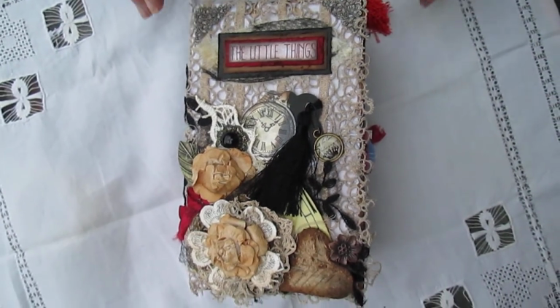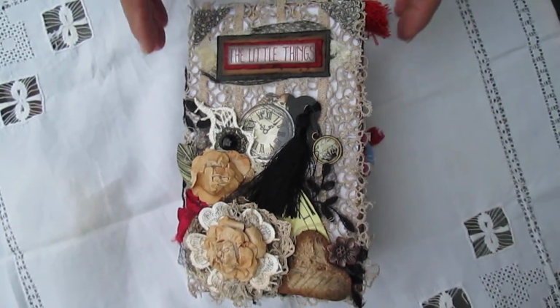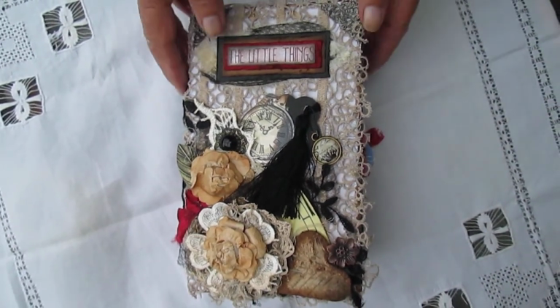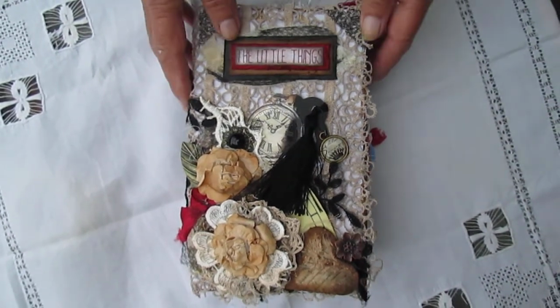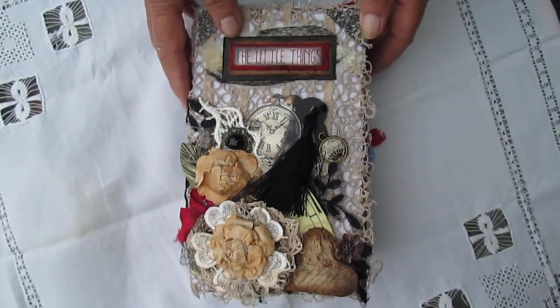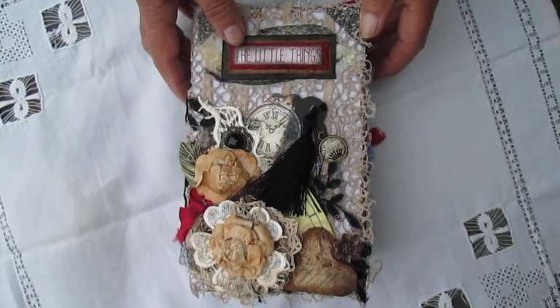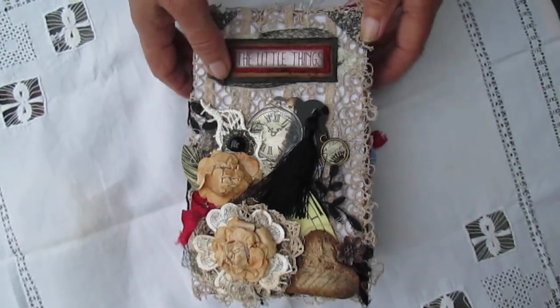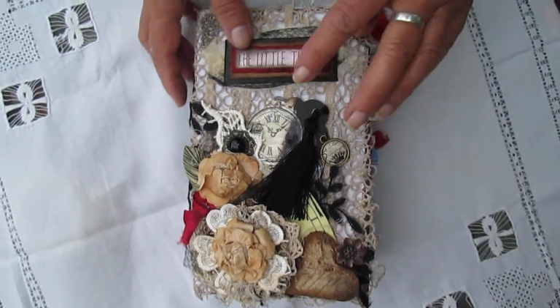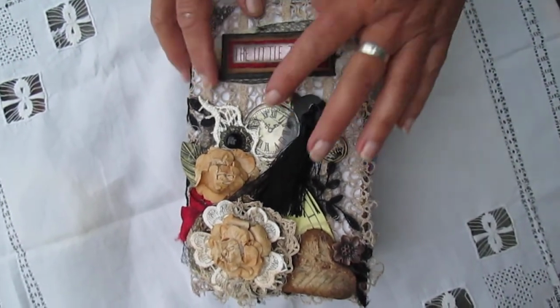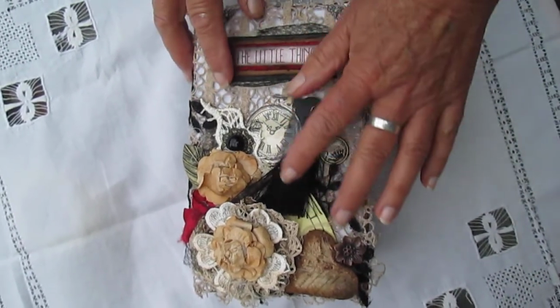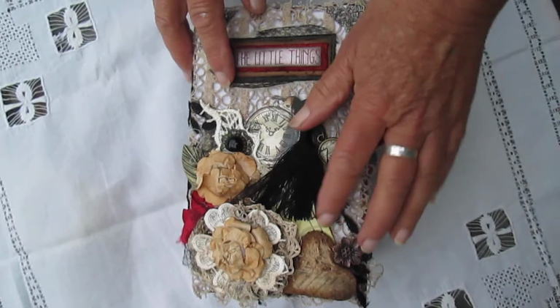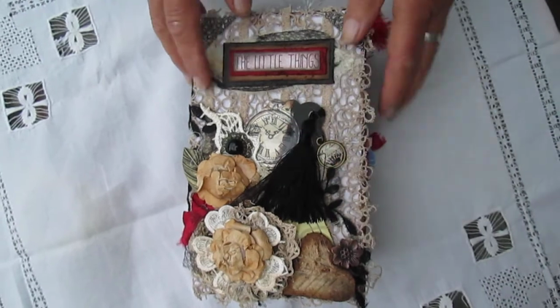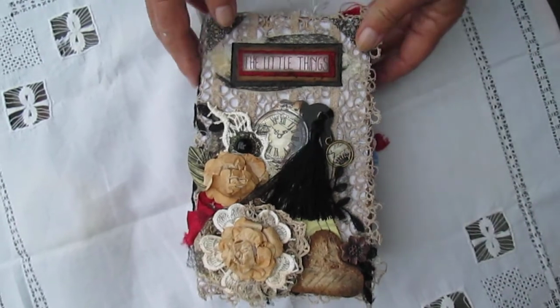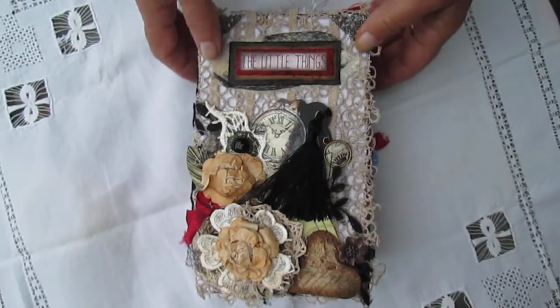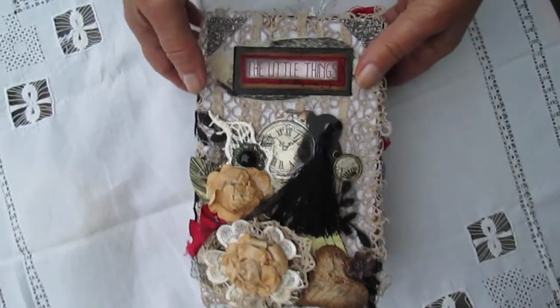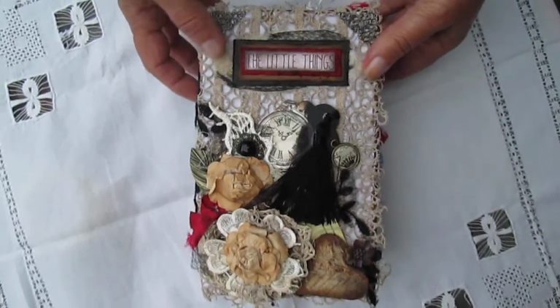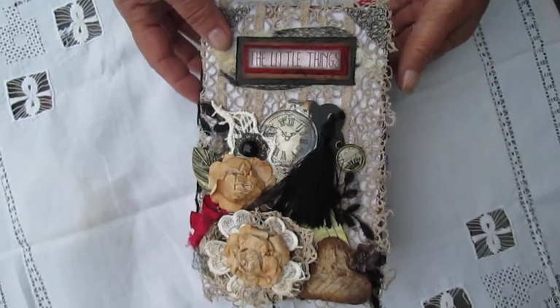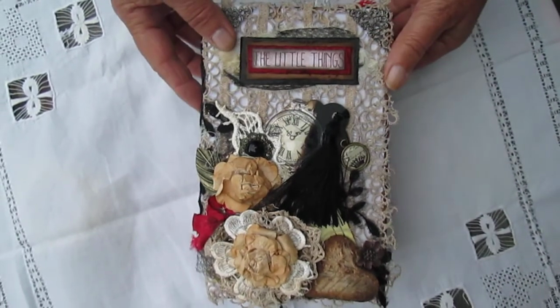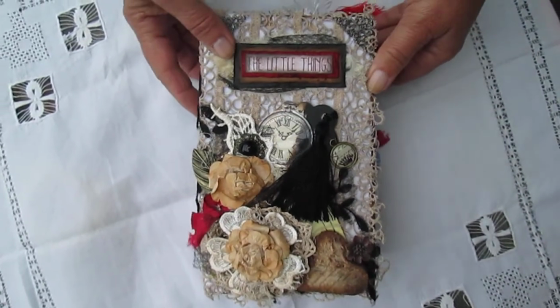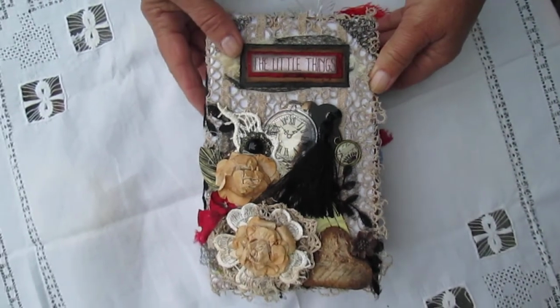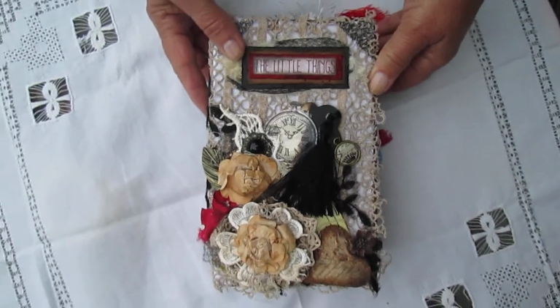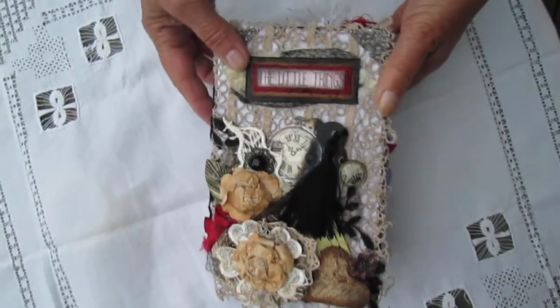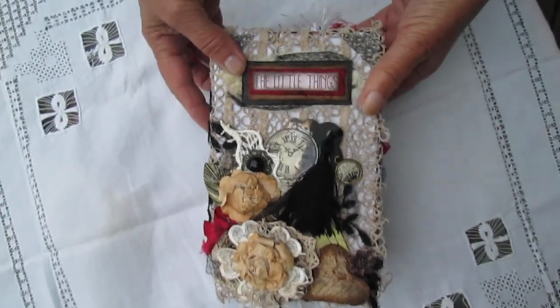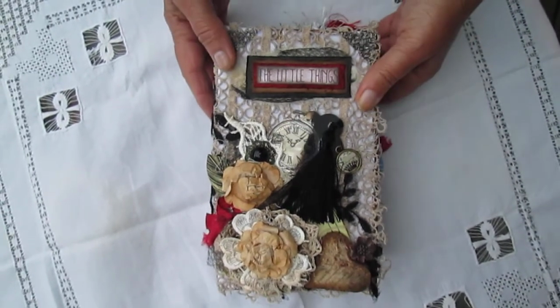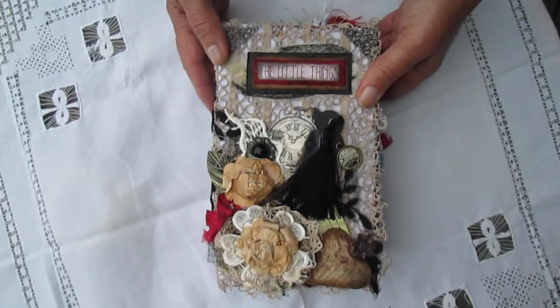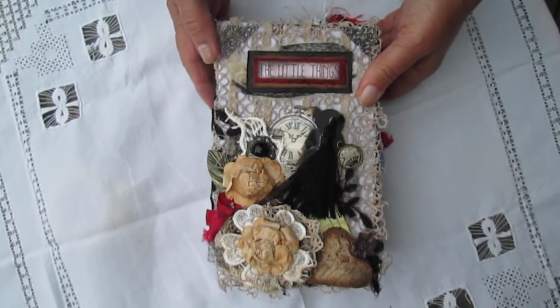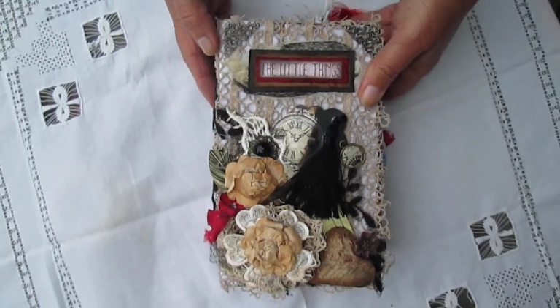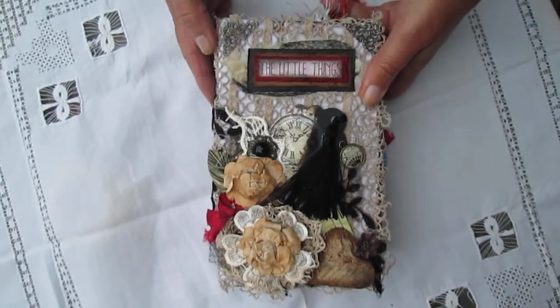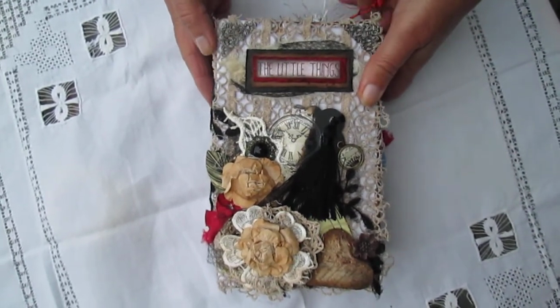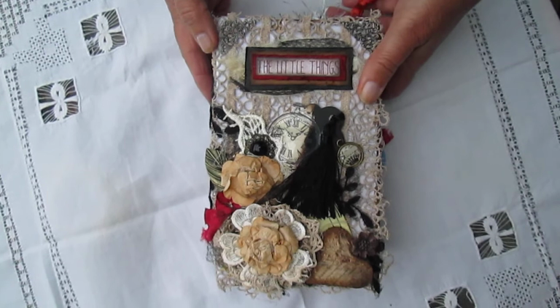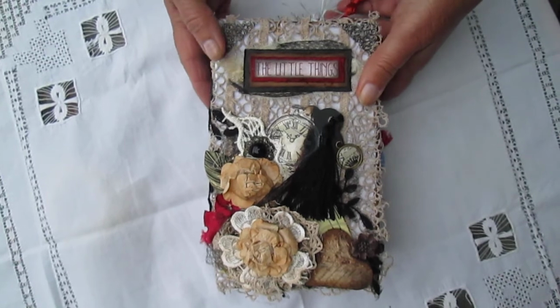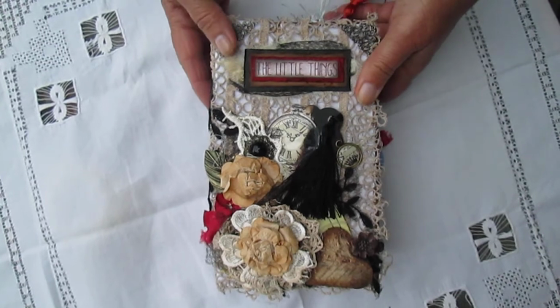Hi everyone. I just want to share my latest journal with you before I post it off to its new owner. I made it for a friend's mother's 50th birthday.